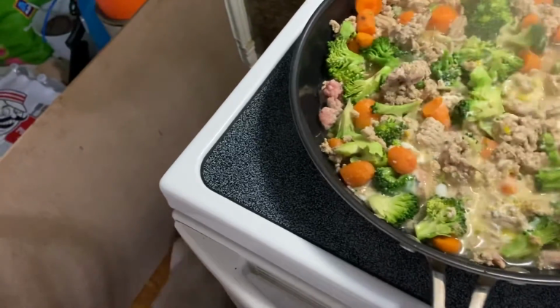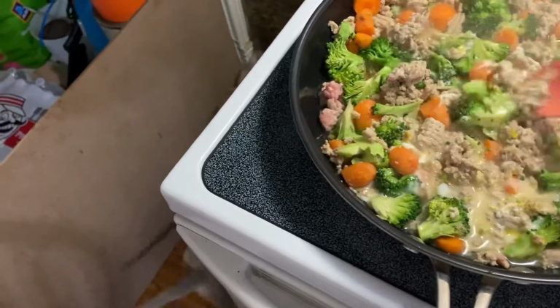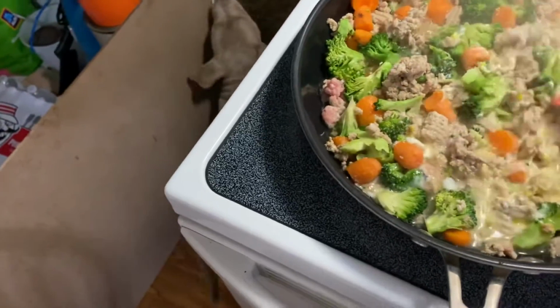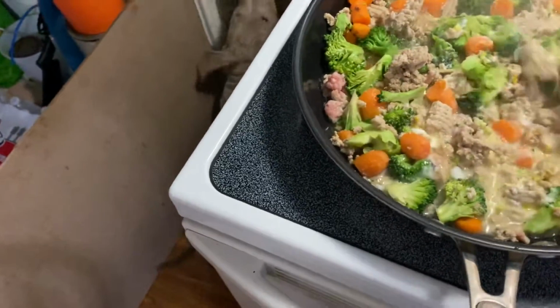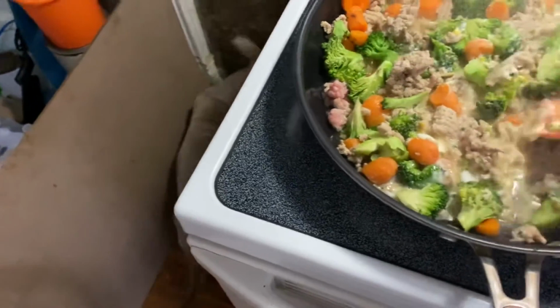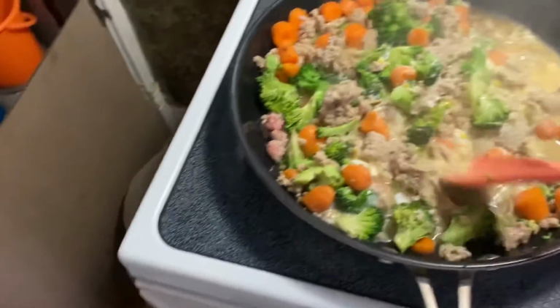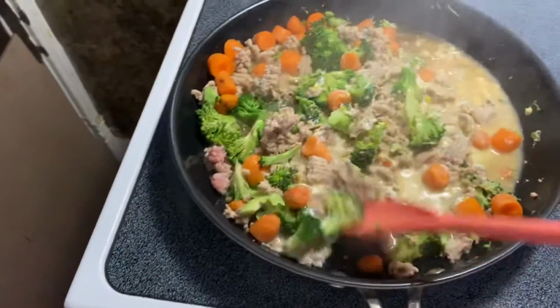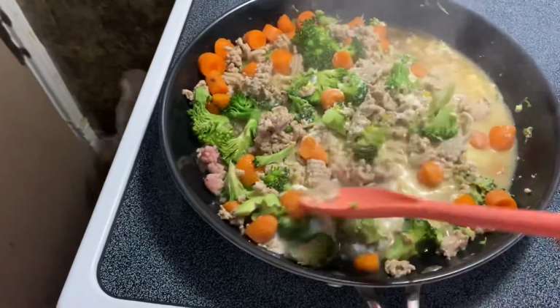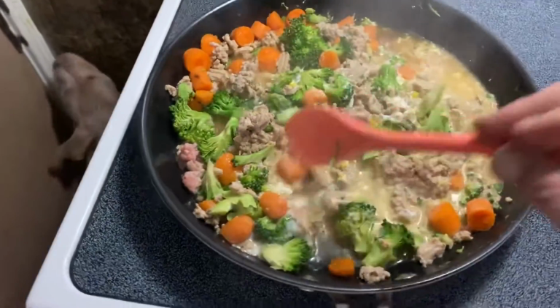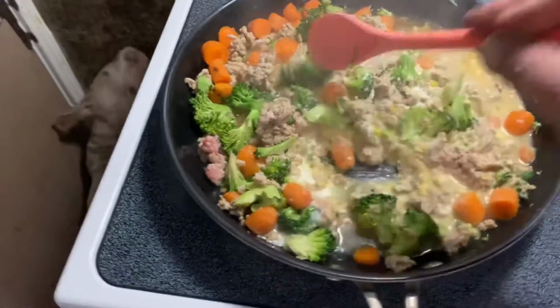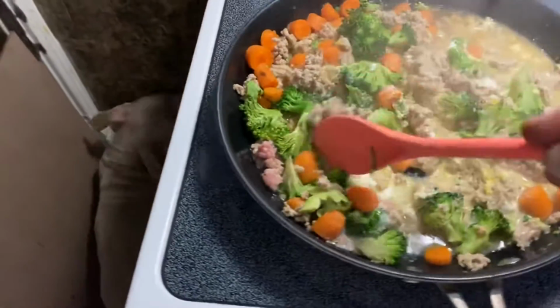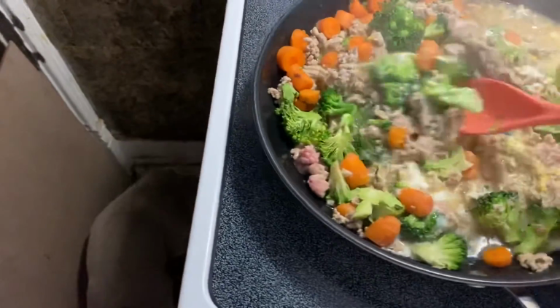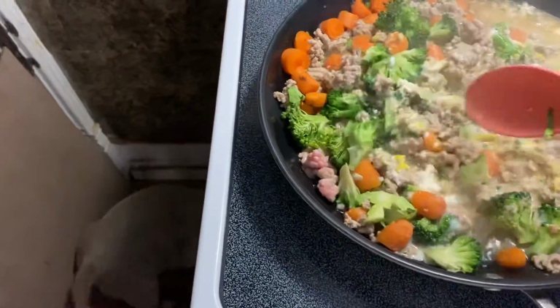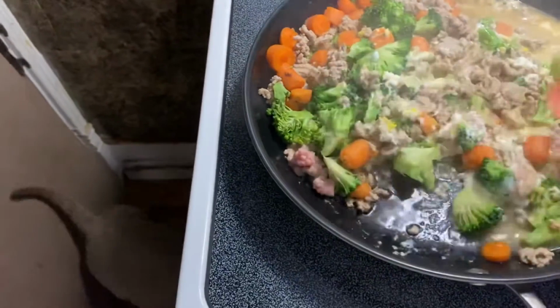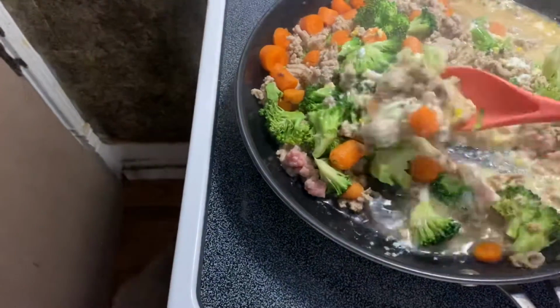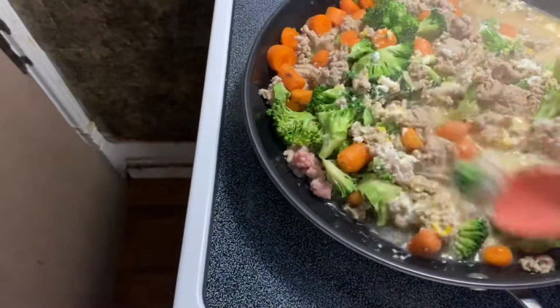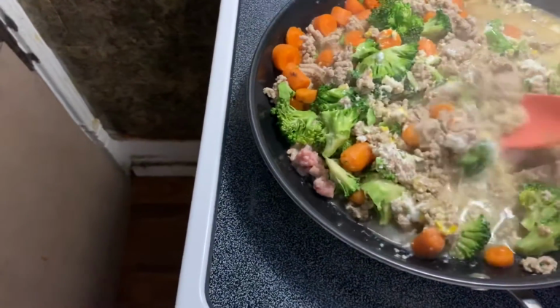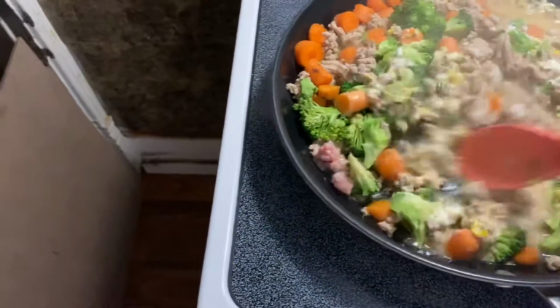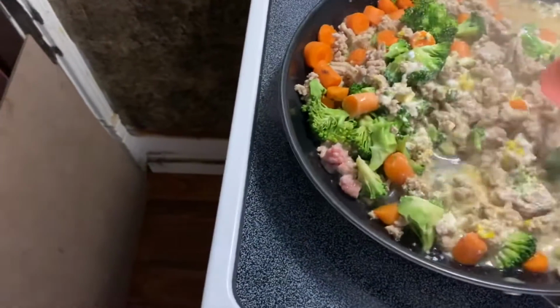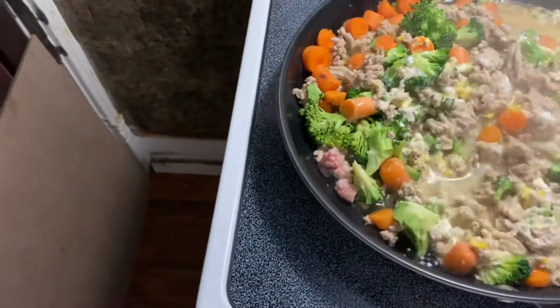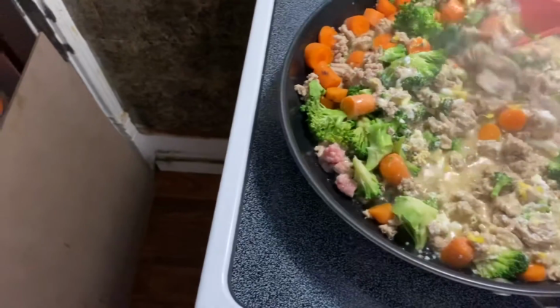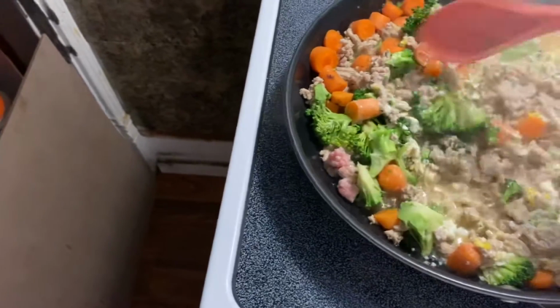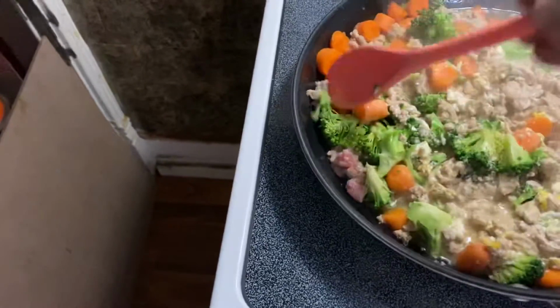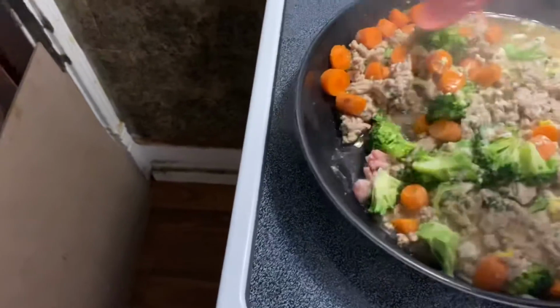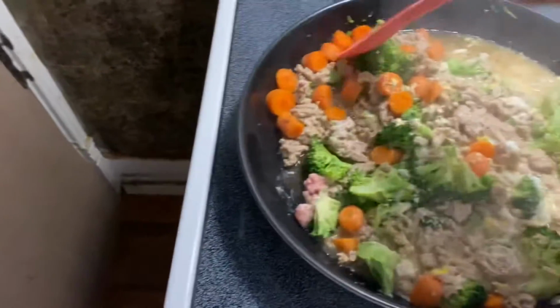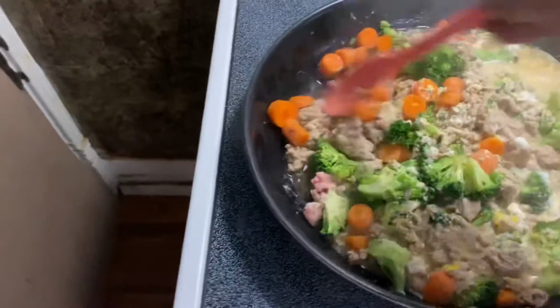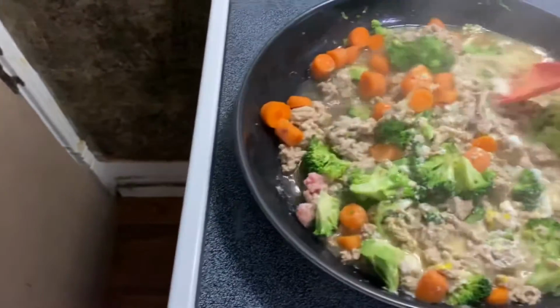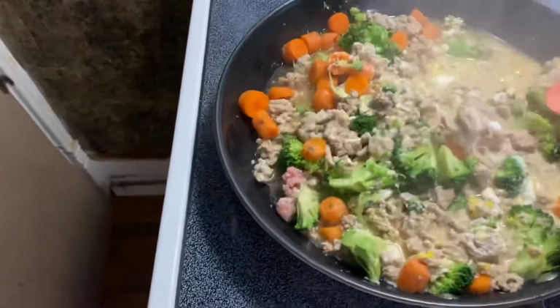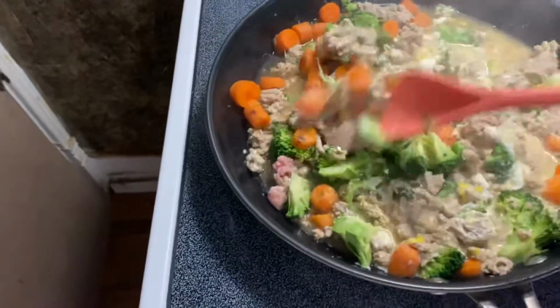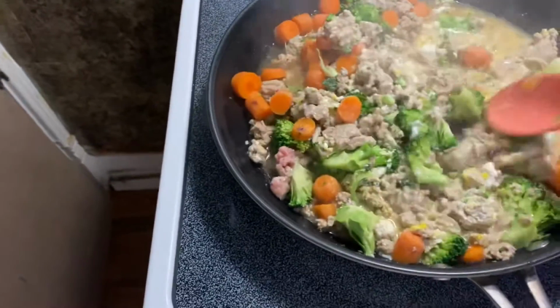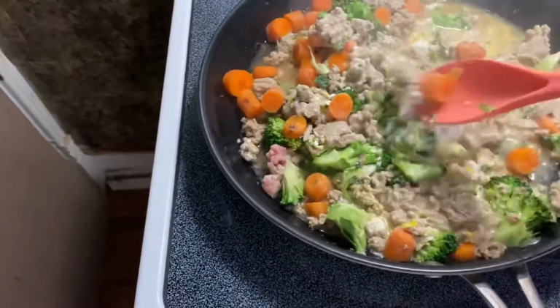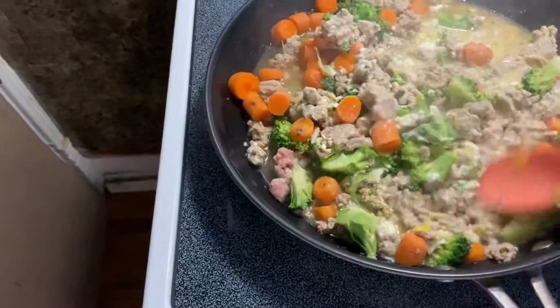You don't have to bust the egg into it — you can just put the egg on top without breaking it into the food if you want. But I like to cook it right in with the food for the dogs.